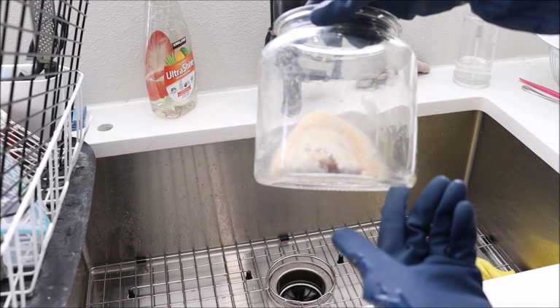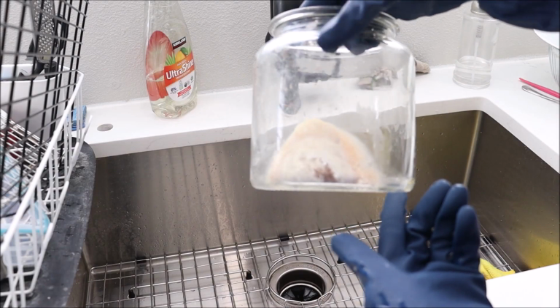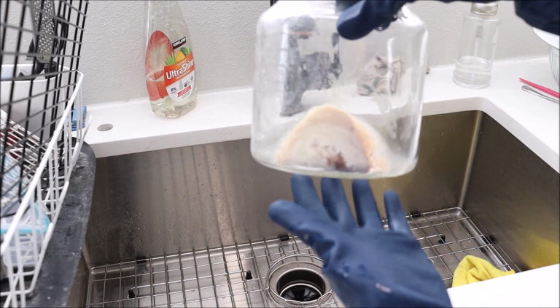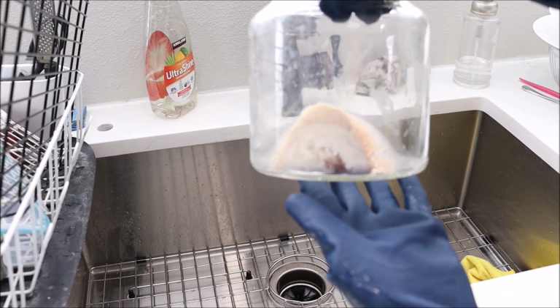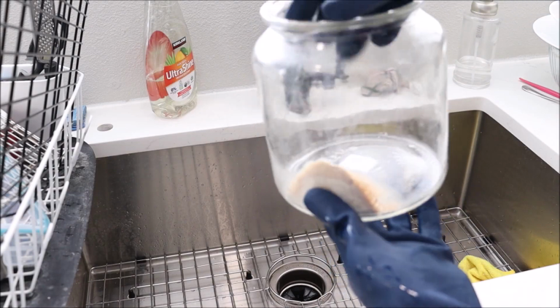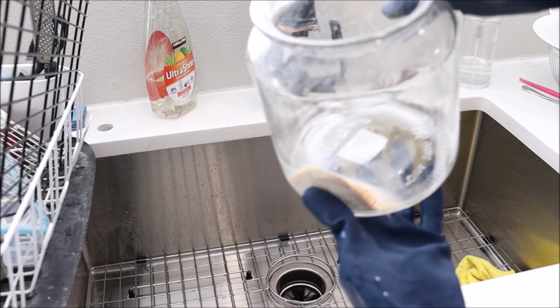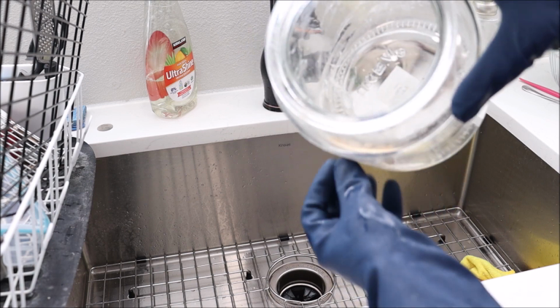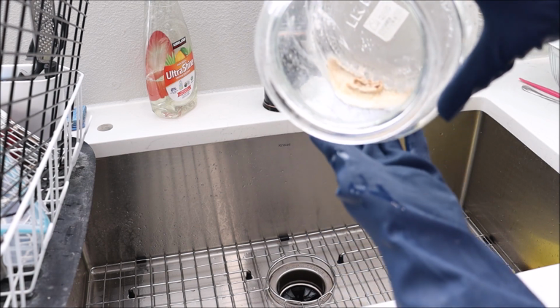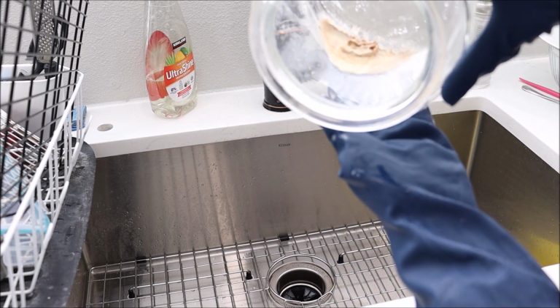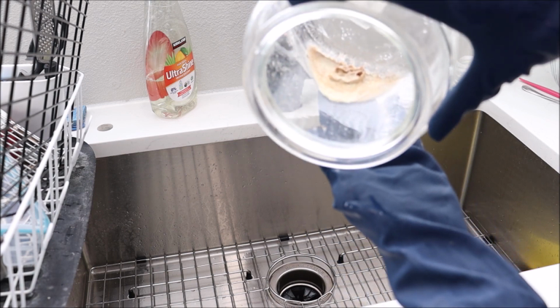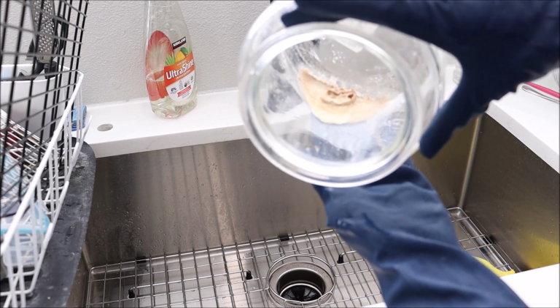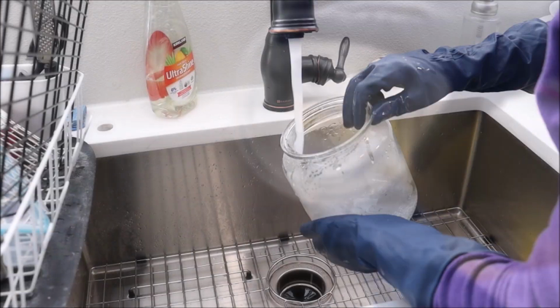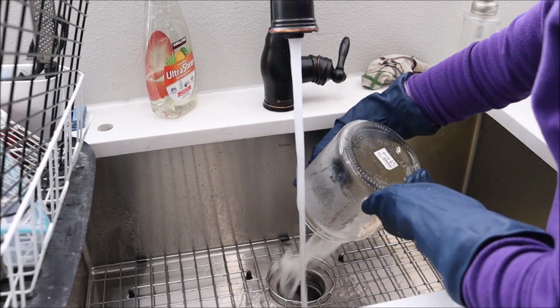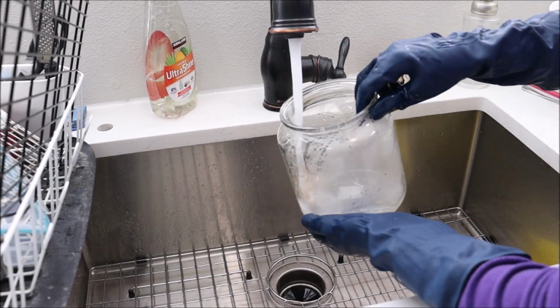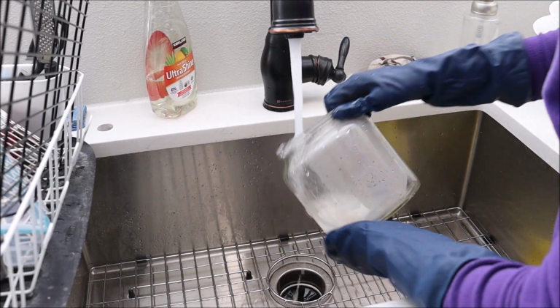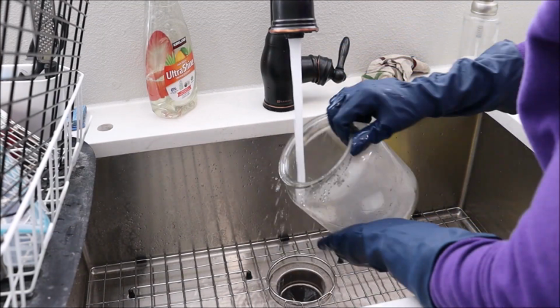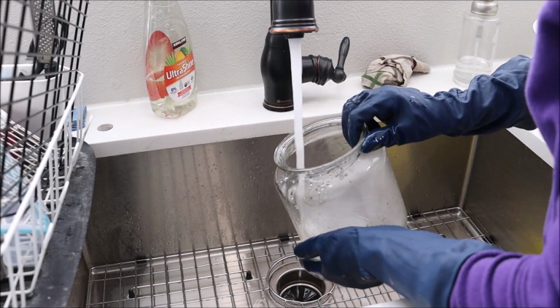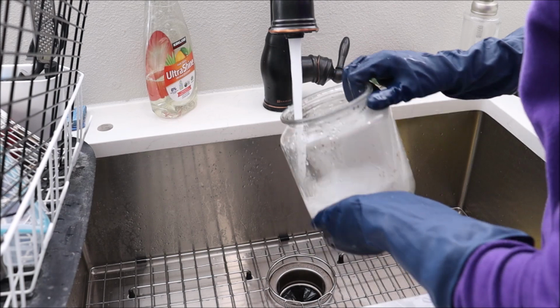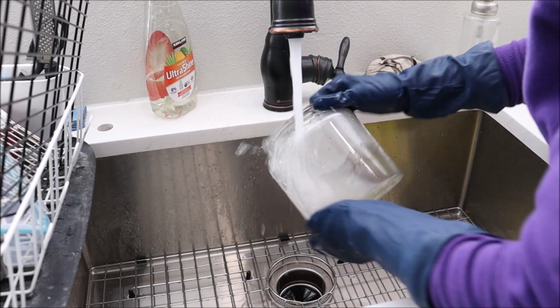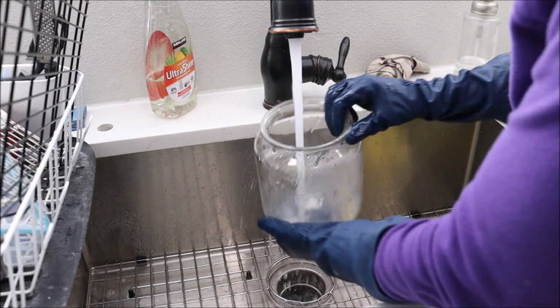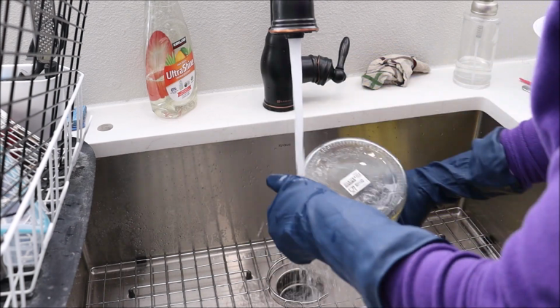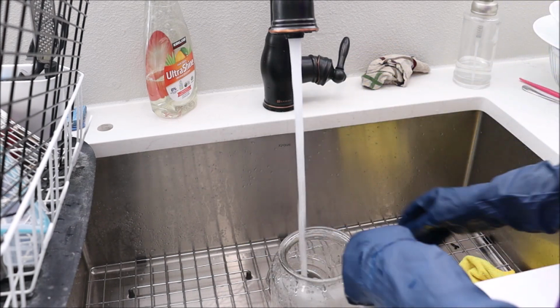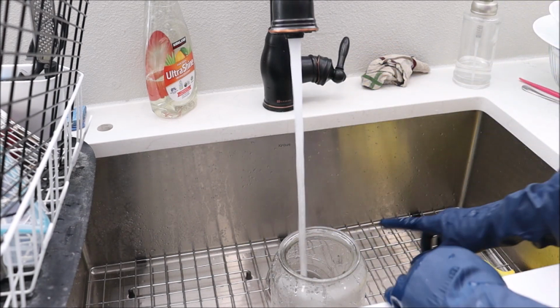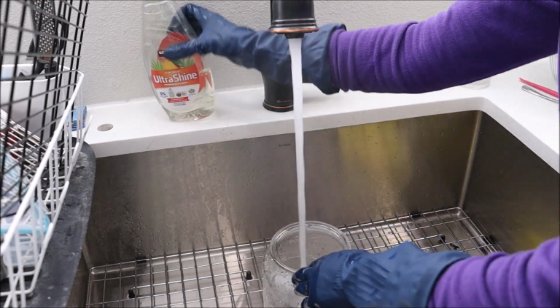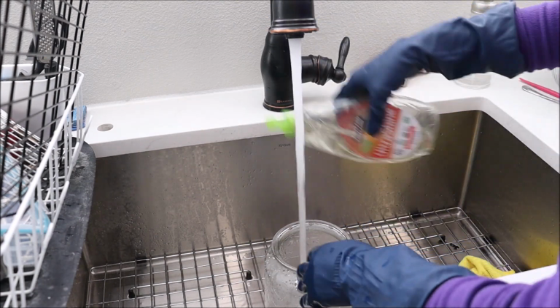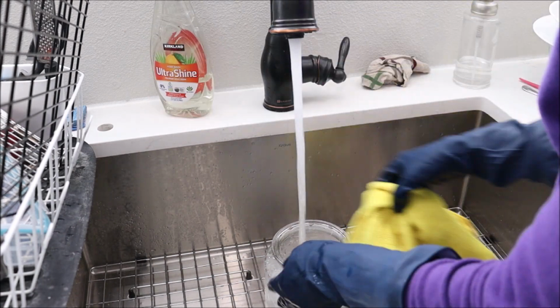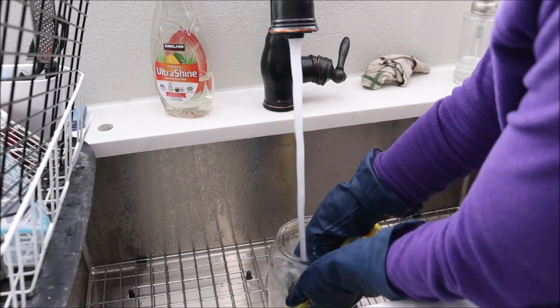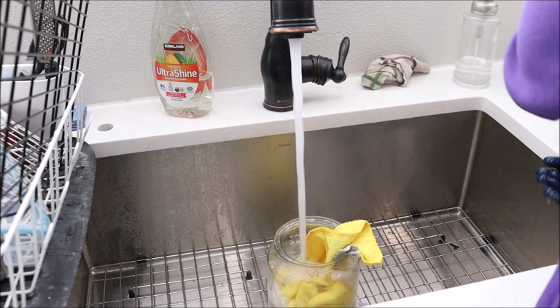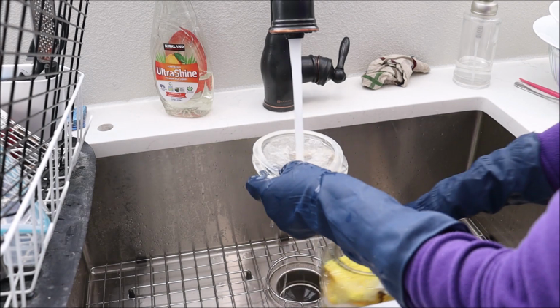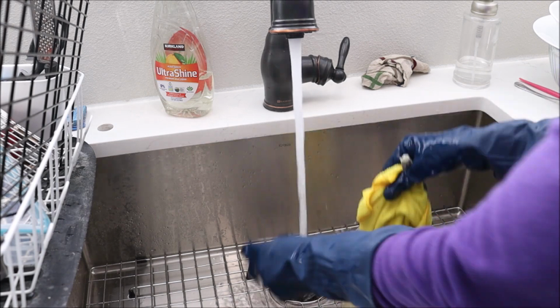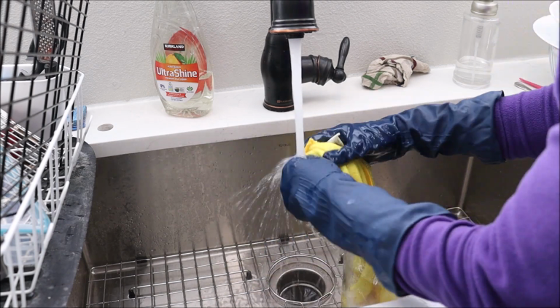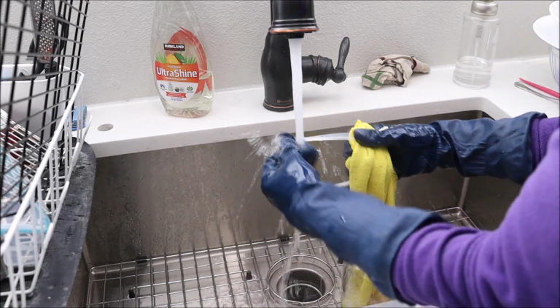I have this glass canister from IKEA and it has something really weird crusted on the inside — no idea what it is. I'm going to get the water hot and clean it out so I can dry it really well, because I like to keep my dishwasher pods in here.